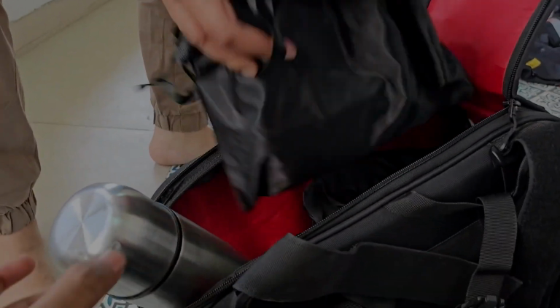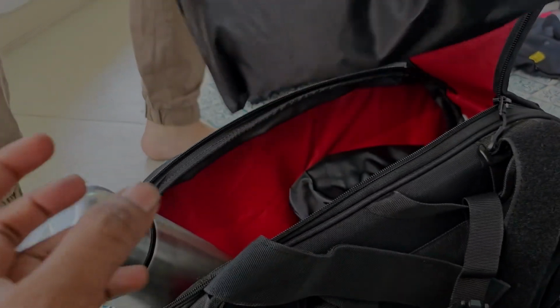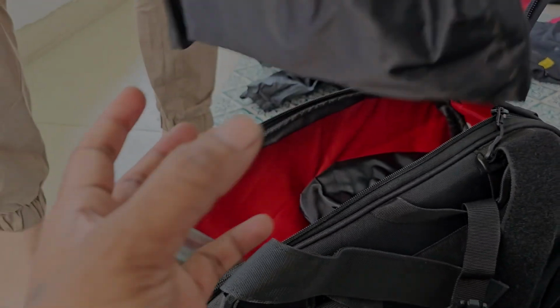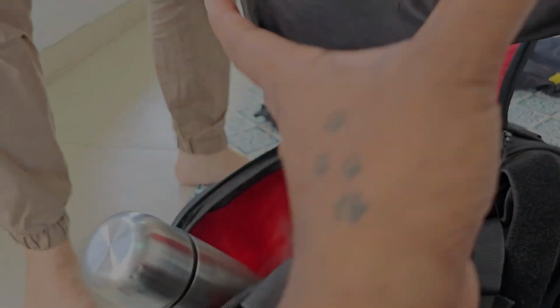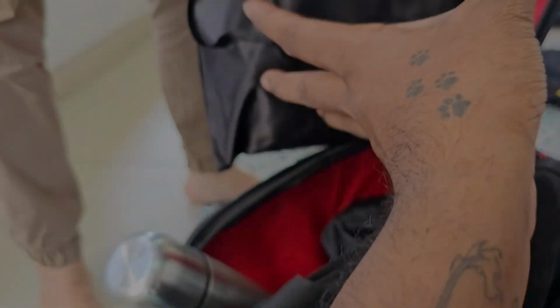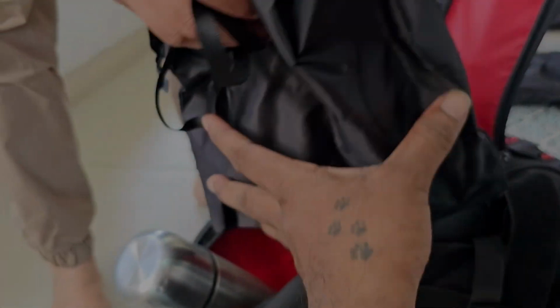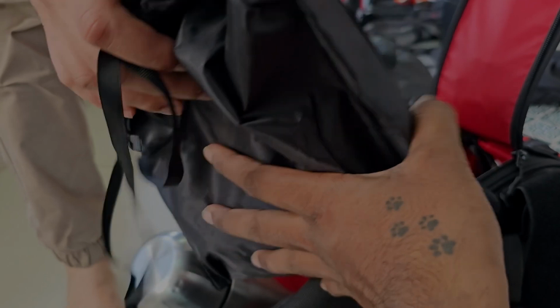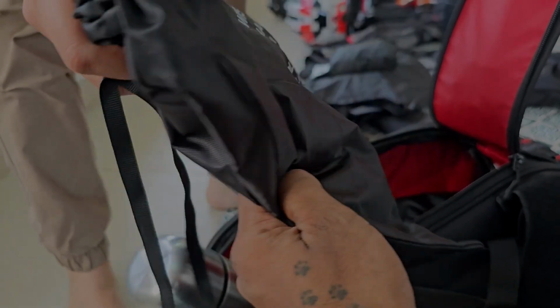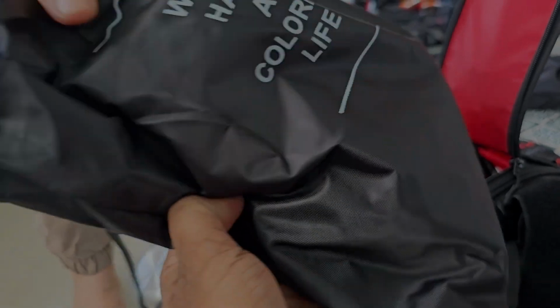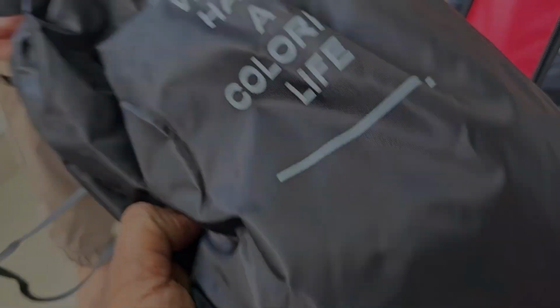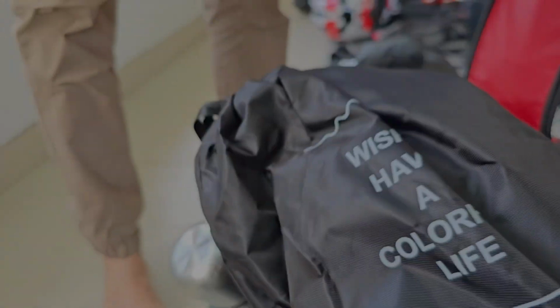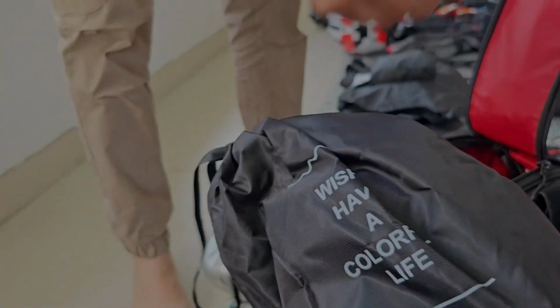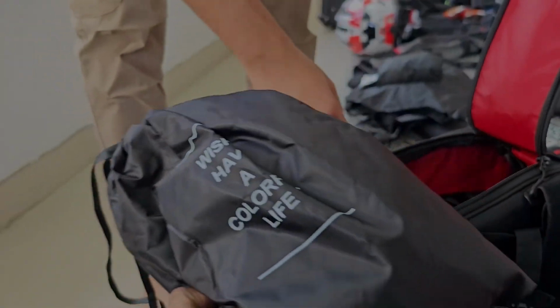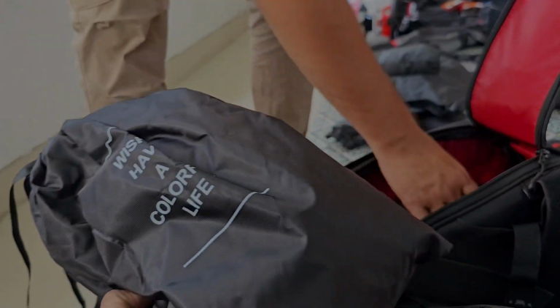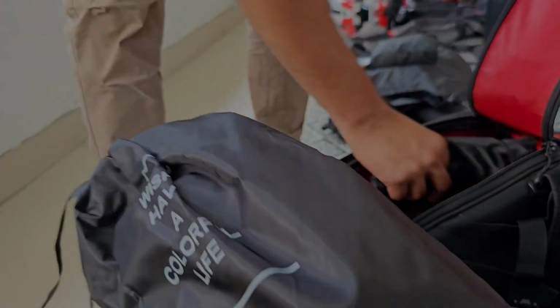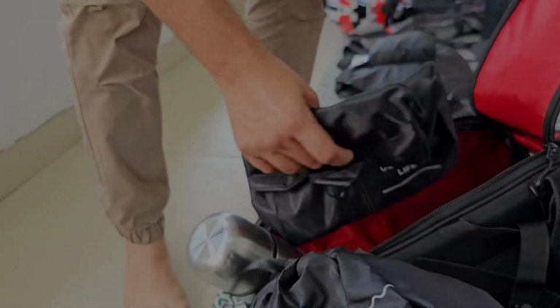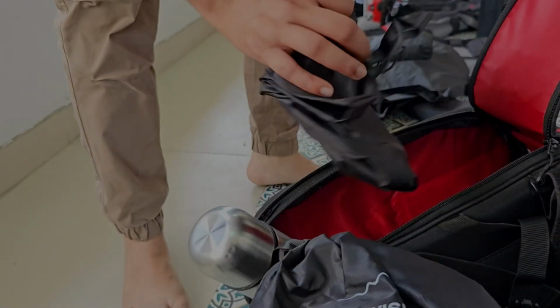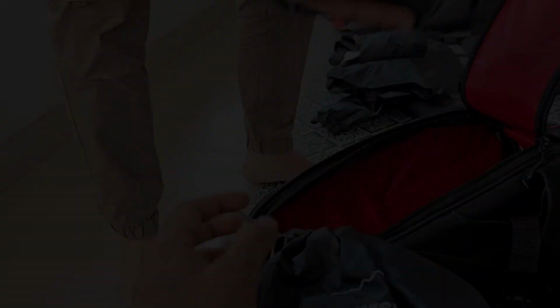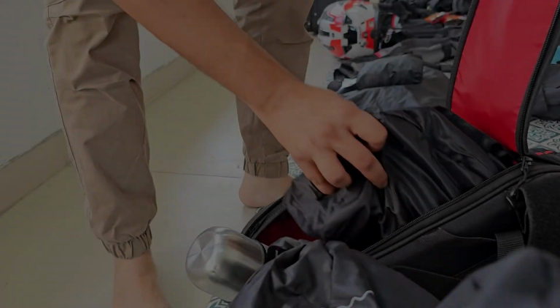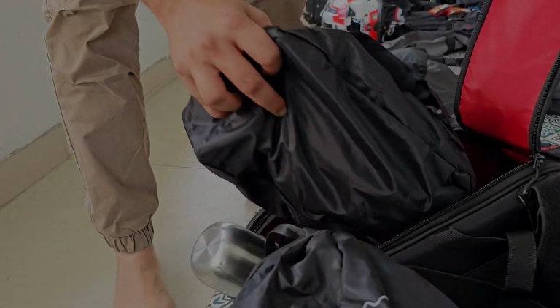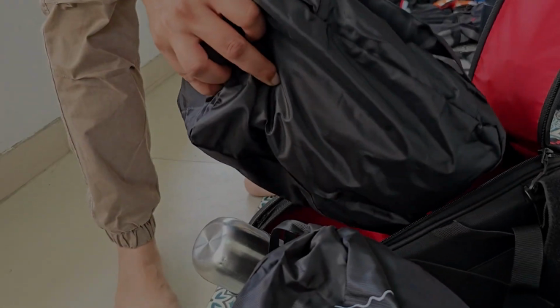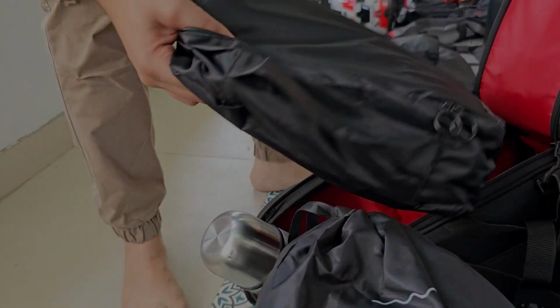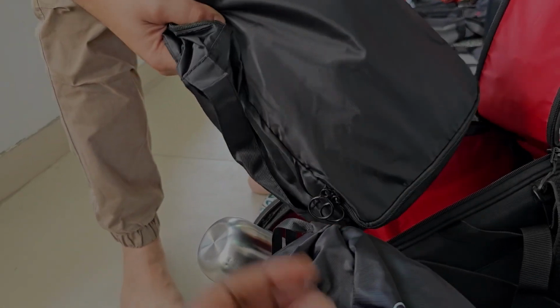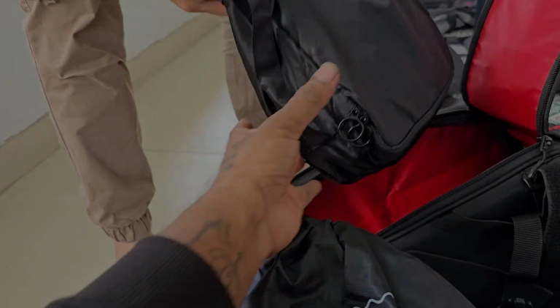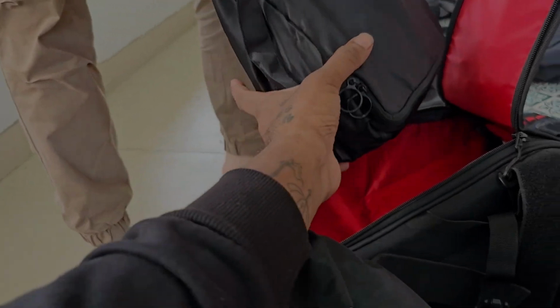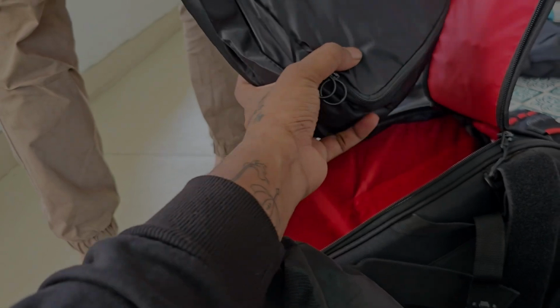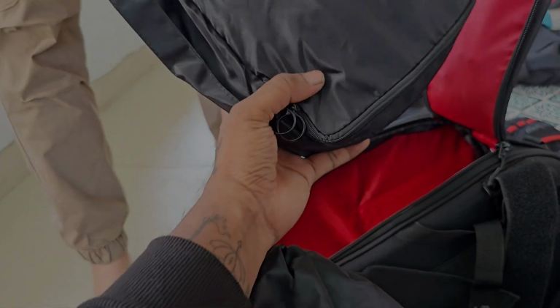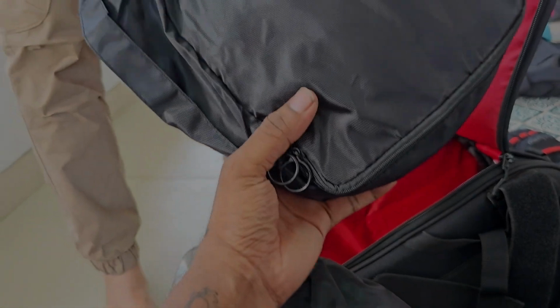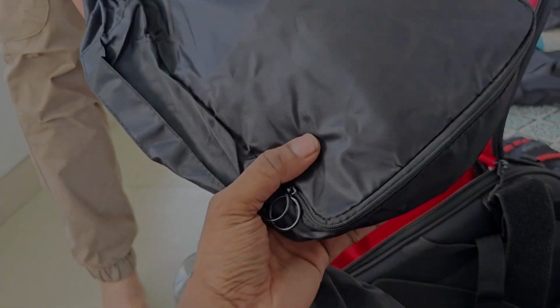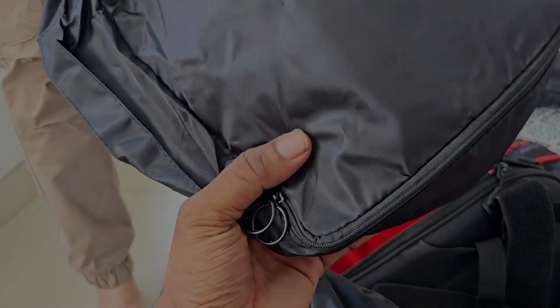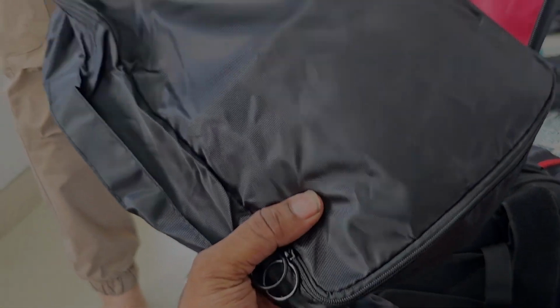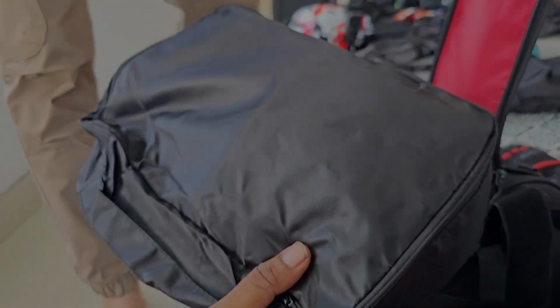There are electronics — a power bank, wires, and other kit. There are also extra glasses and extra straps.